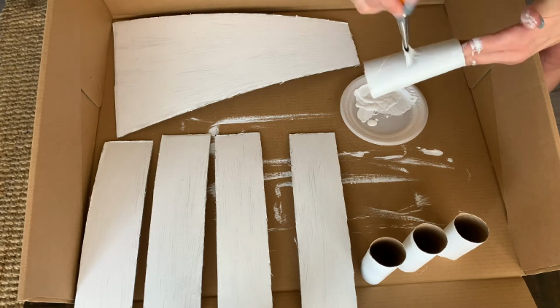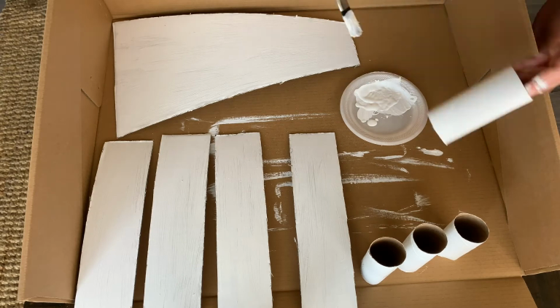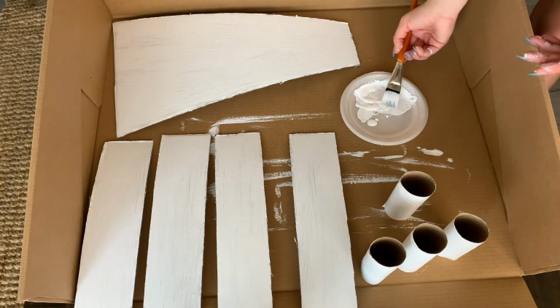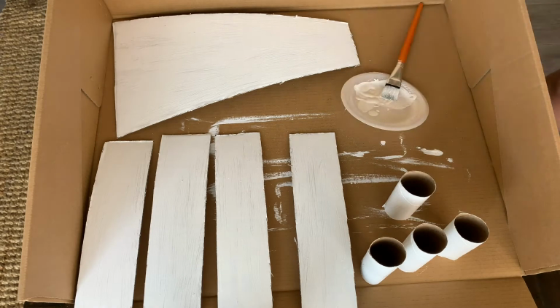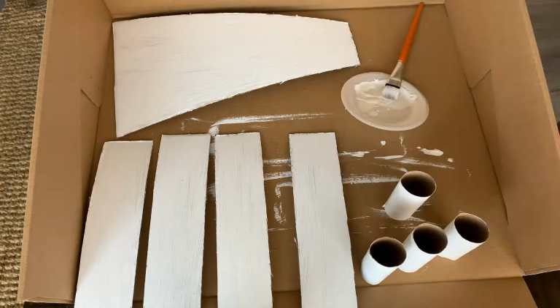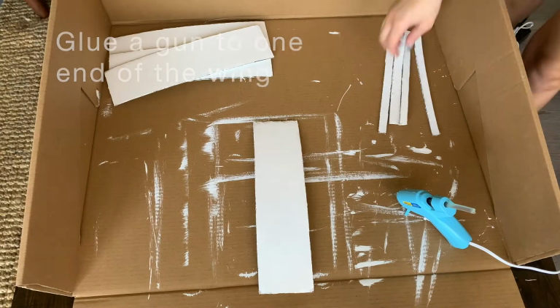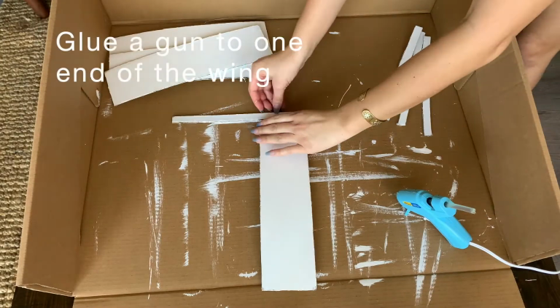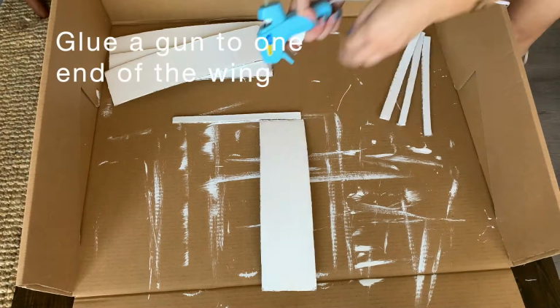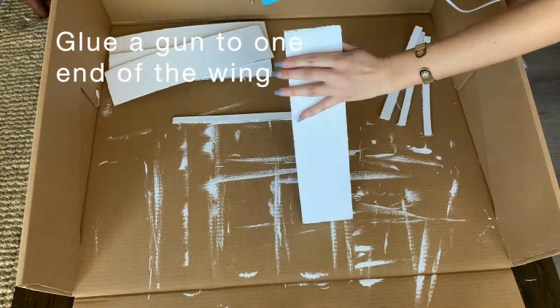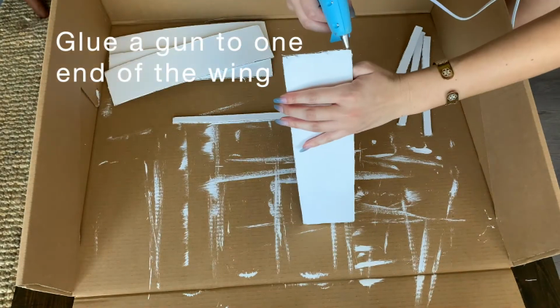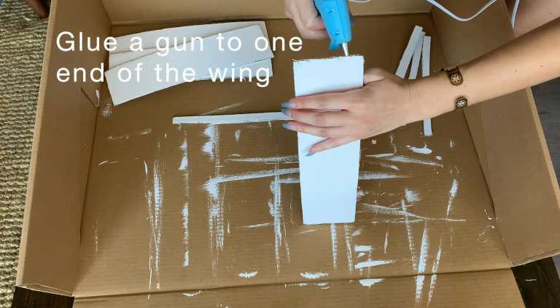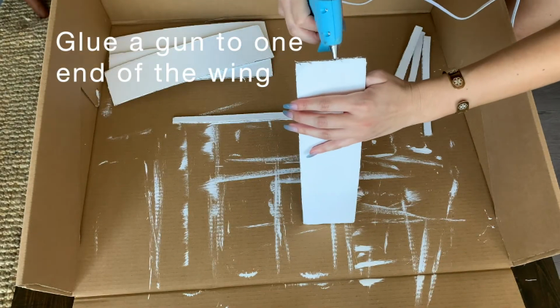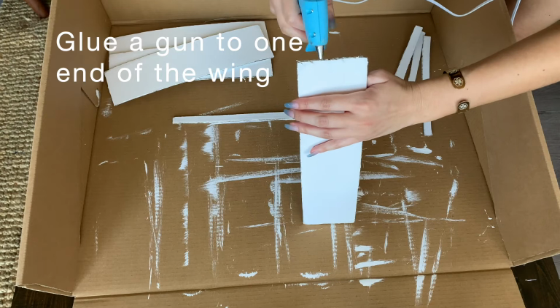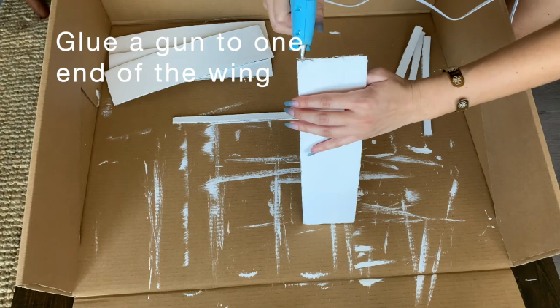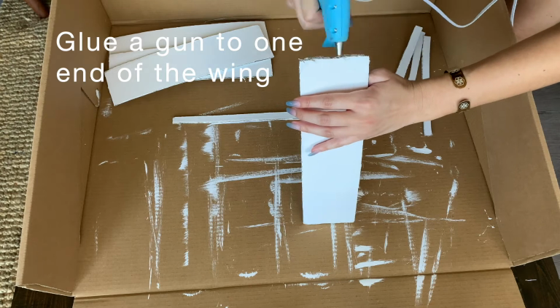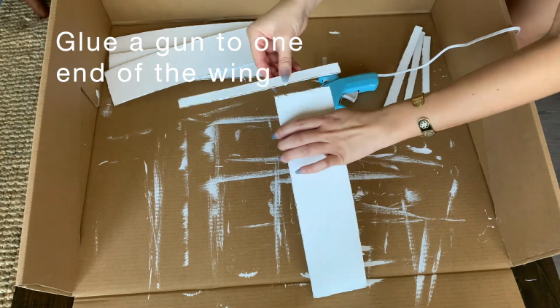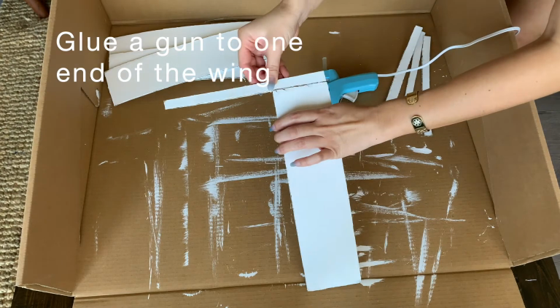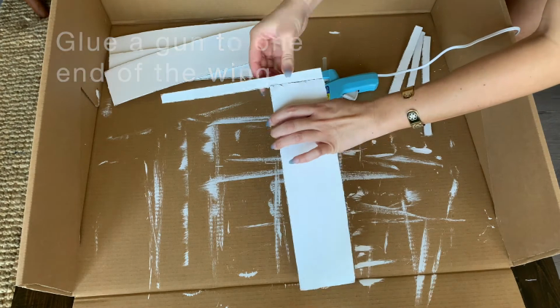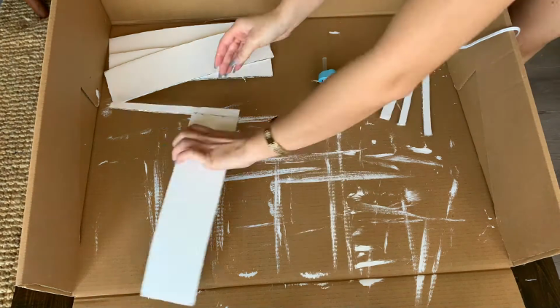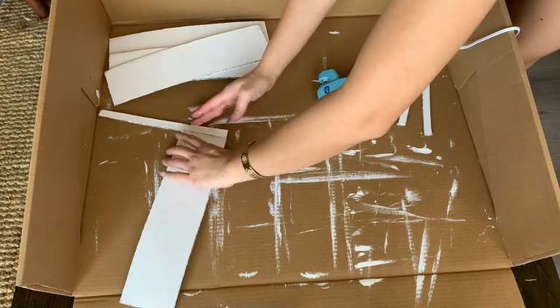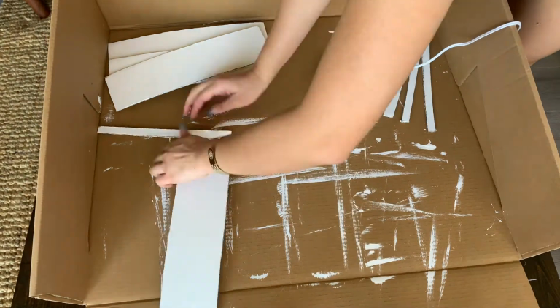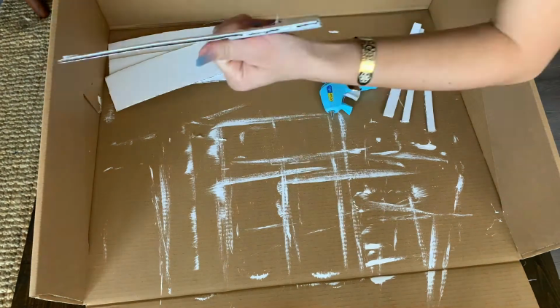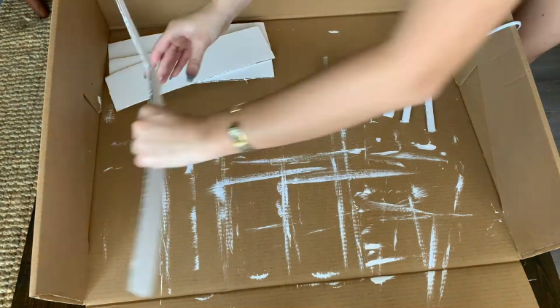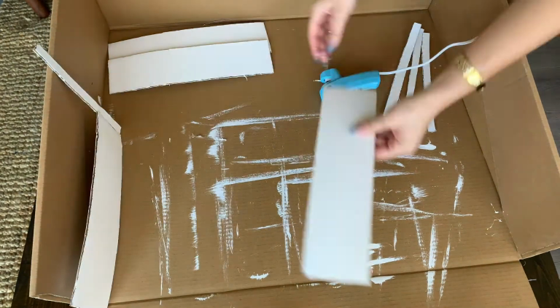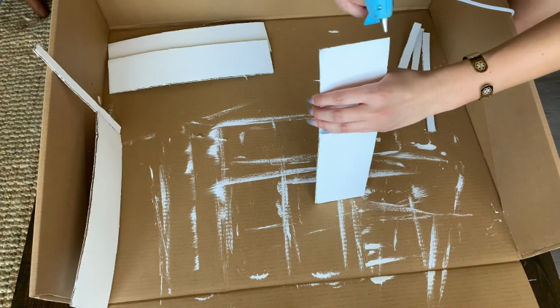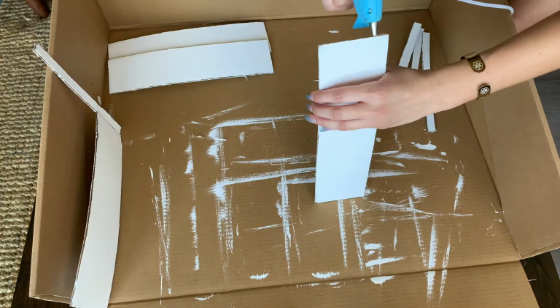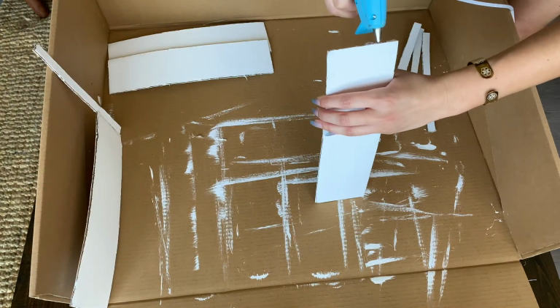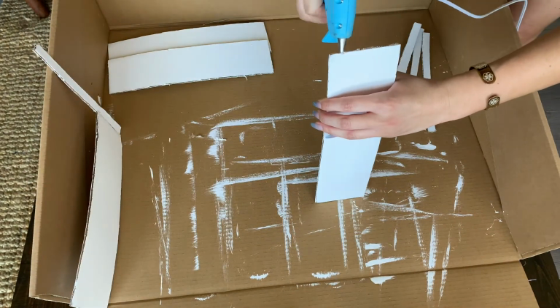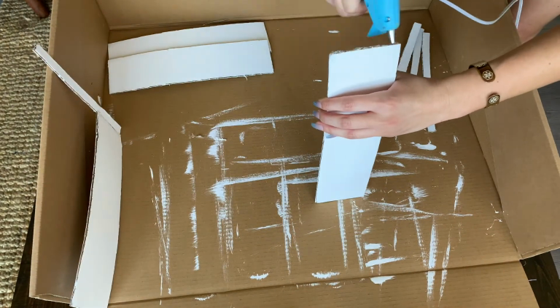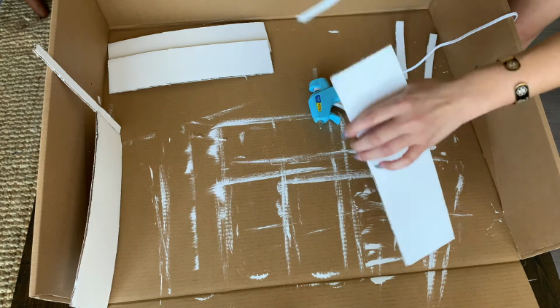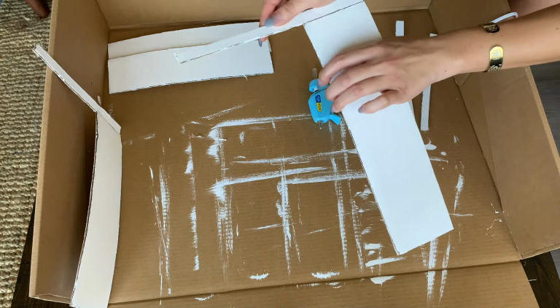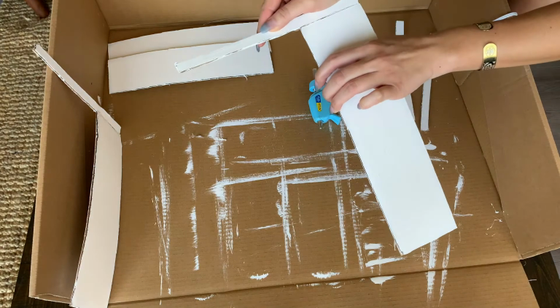Now that we've painted everything, you're going to get your four wings, your four guns, and your glue gun. You're going to glue each gun to the end of the wing.